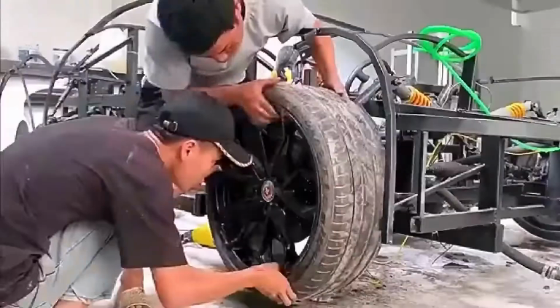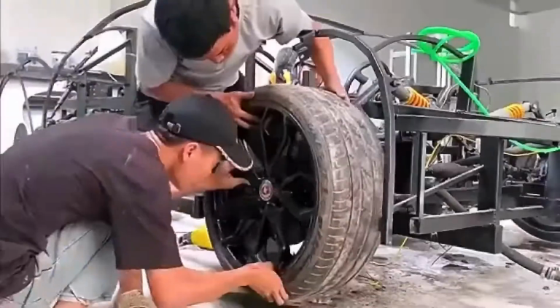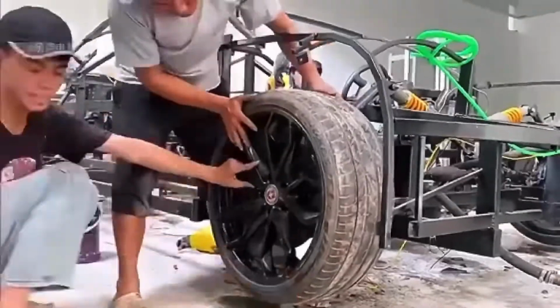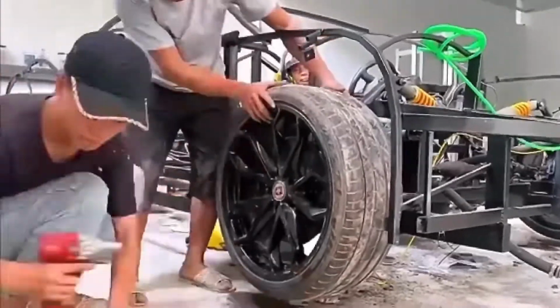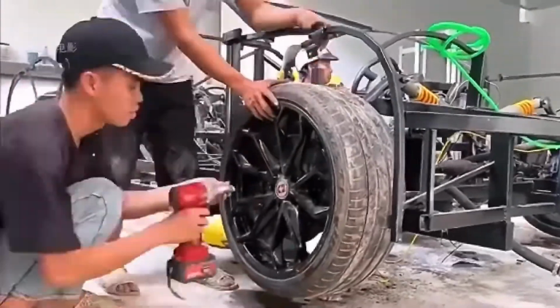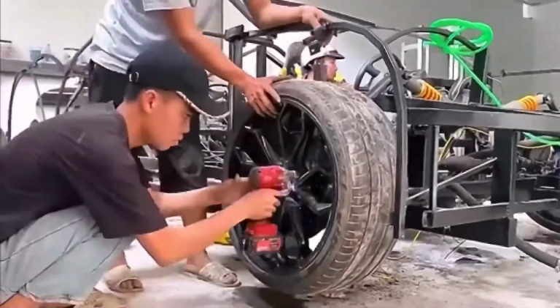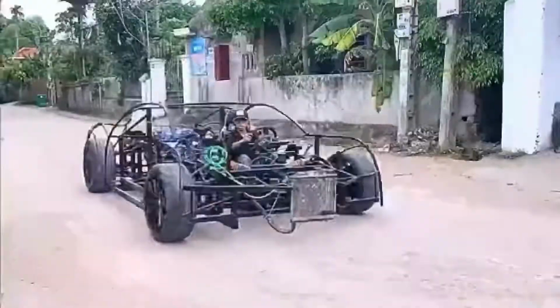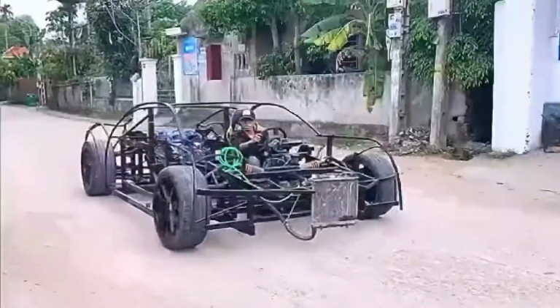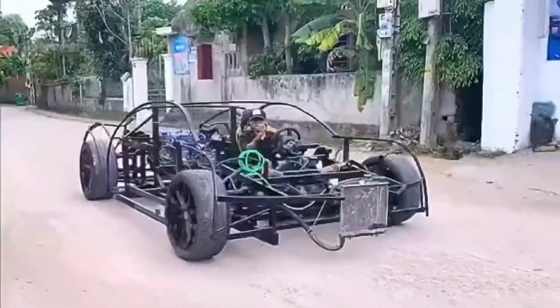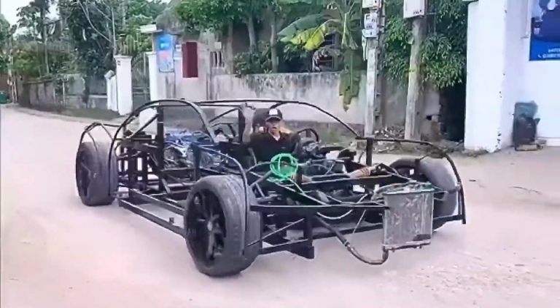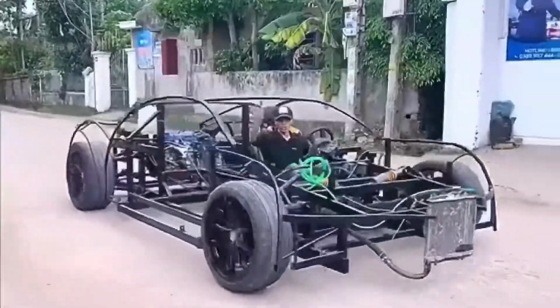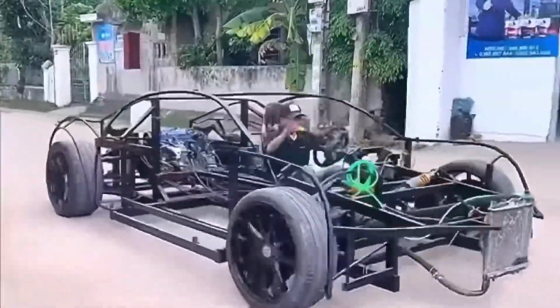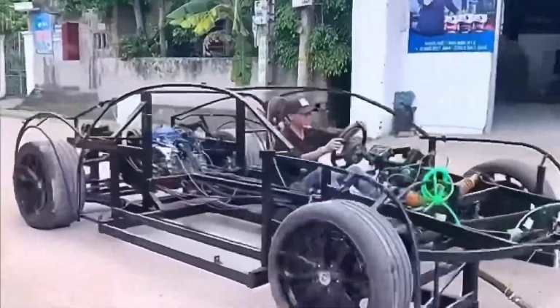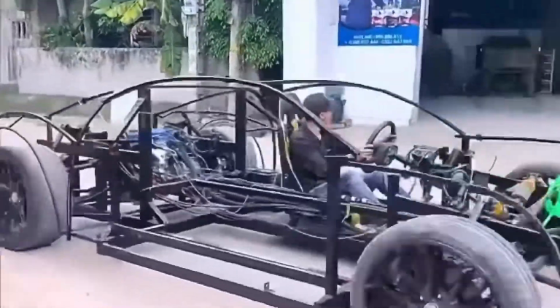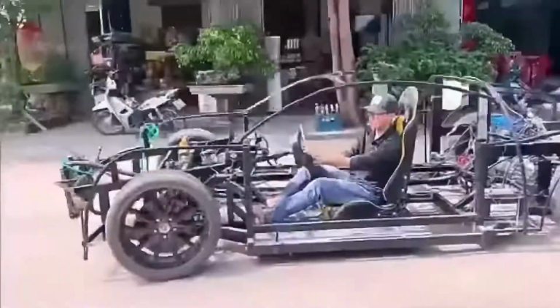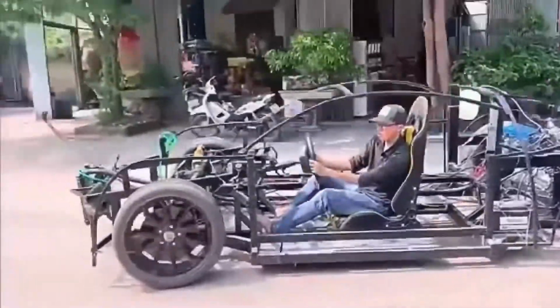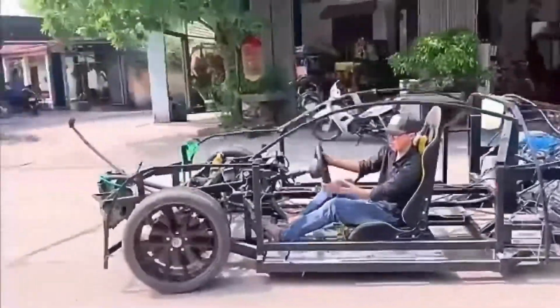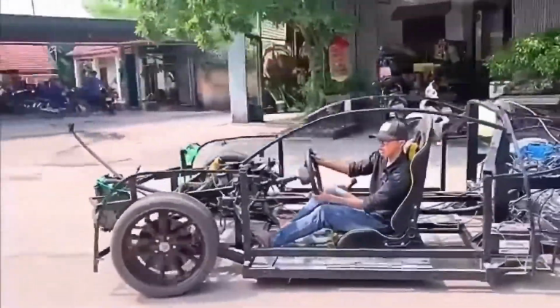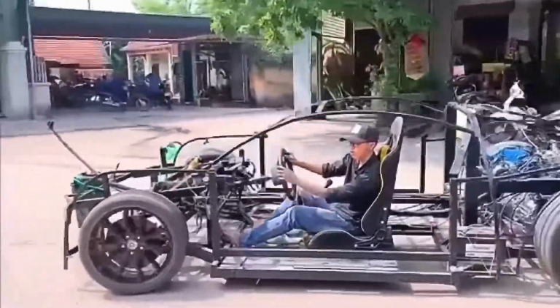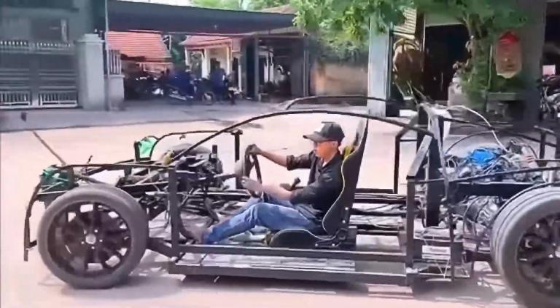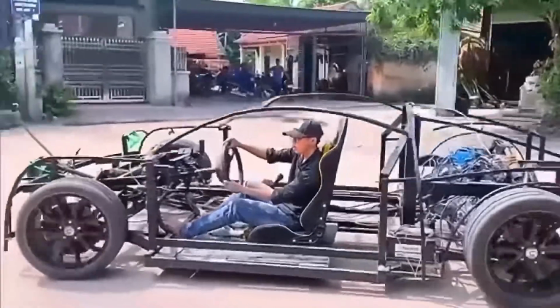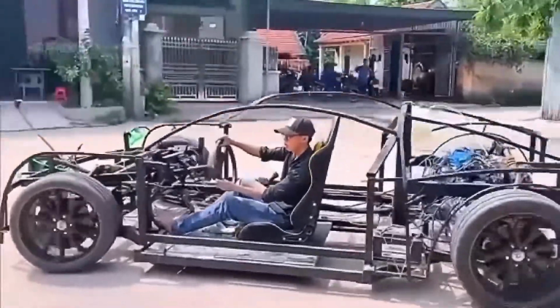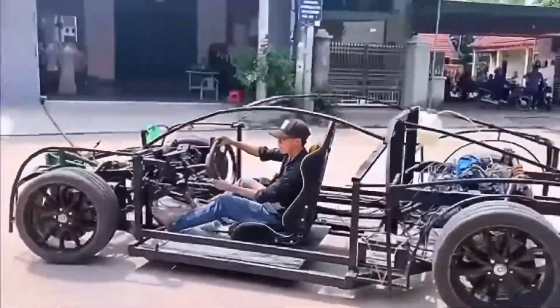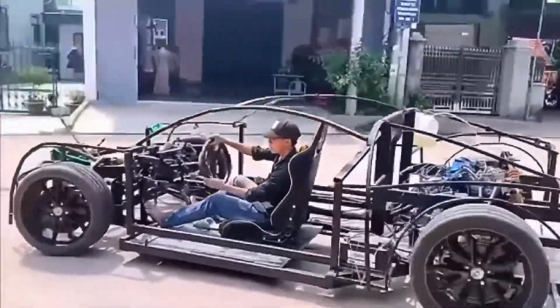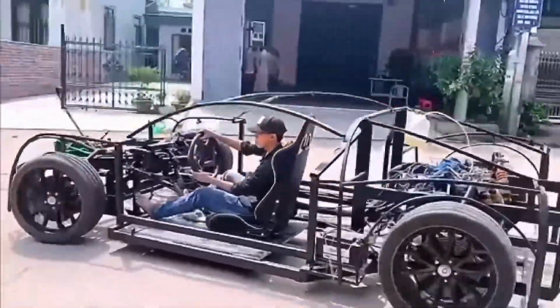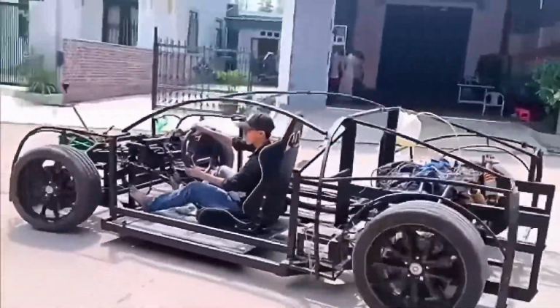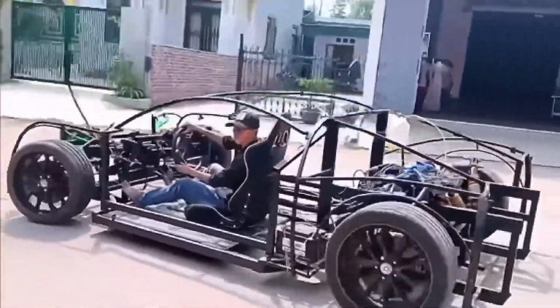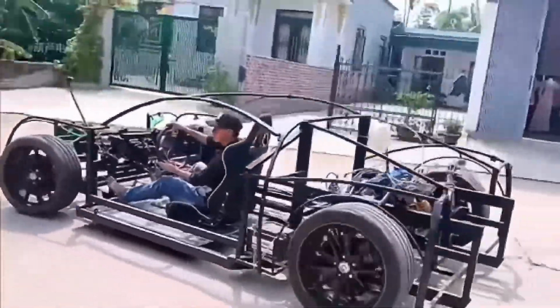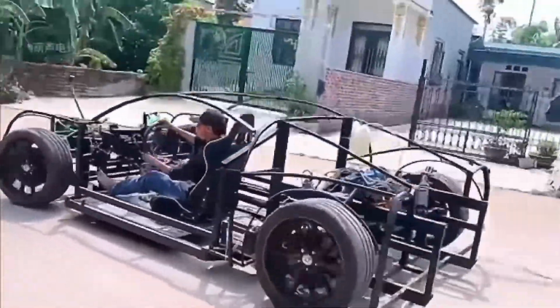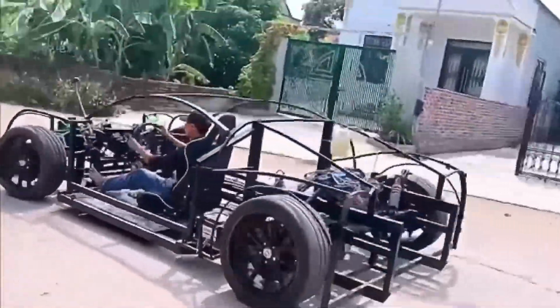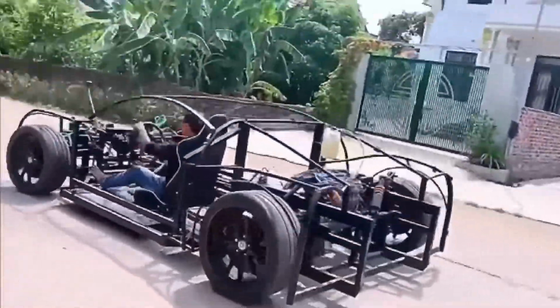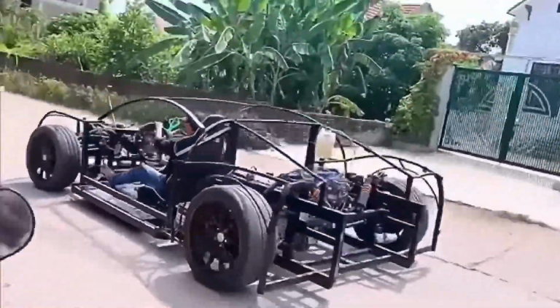After installing four tires, the guy couldn't wait to drive it out to test. No one in the village knew at this point that it would soon become a 7 million yuan Bugatti sports car.